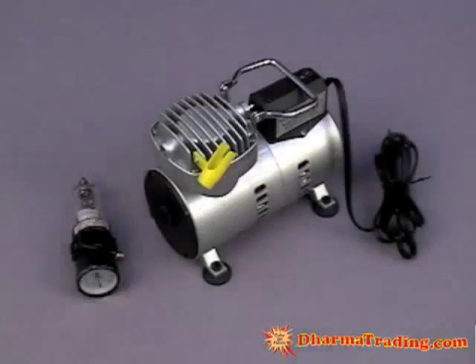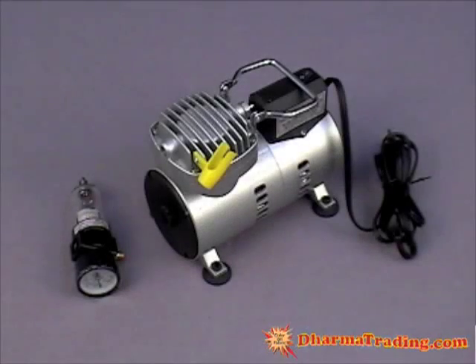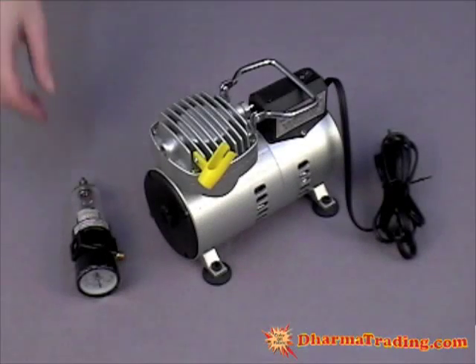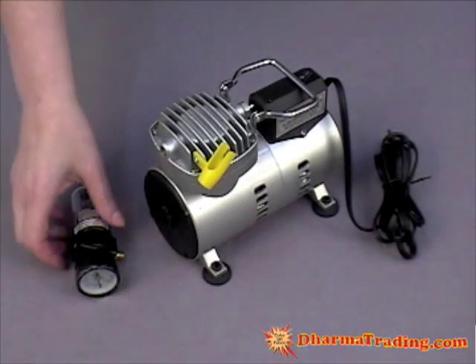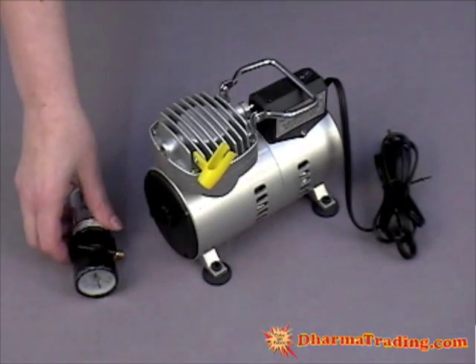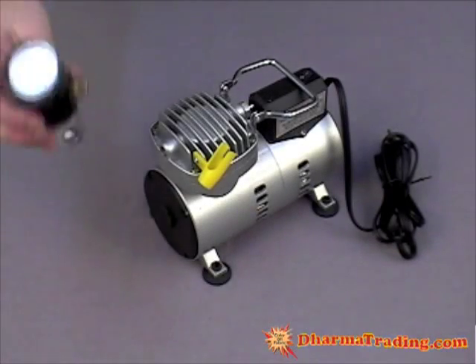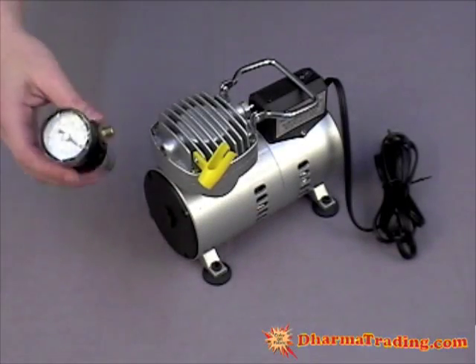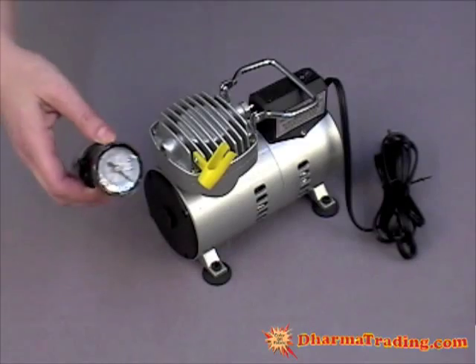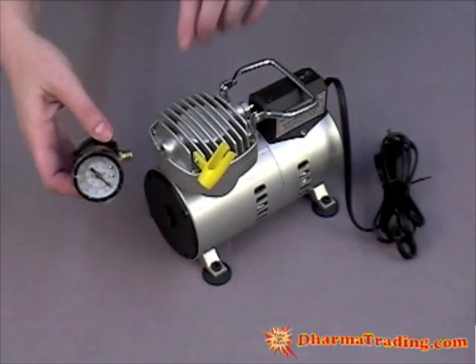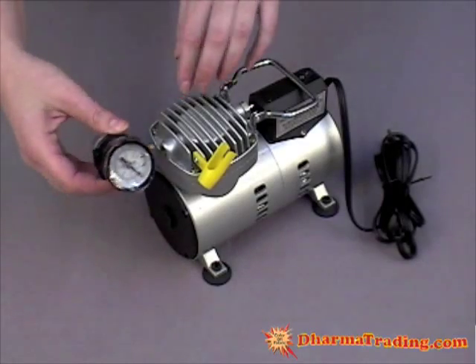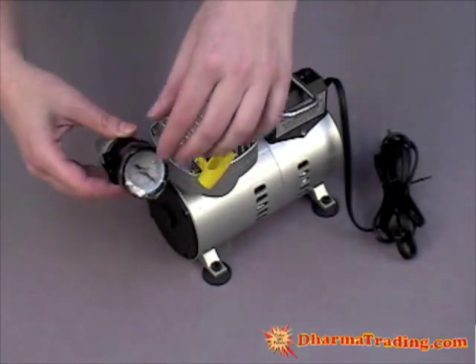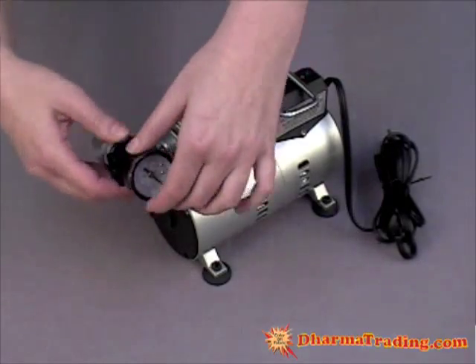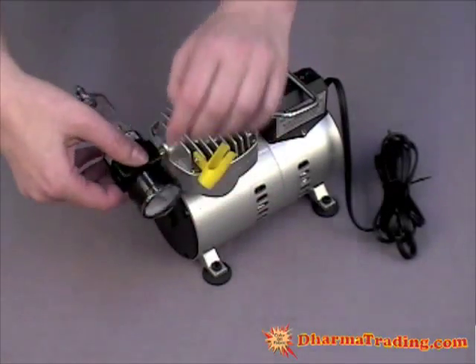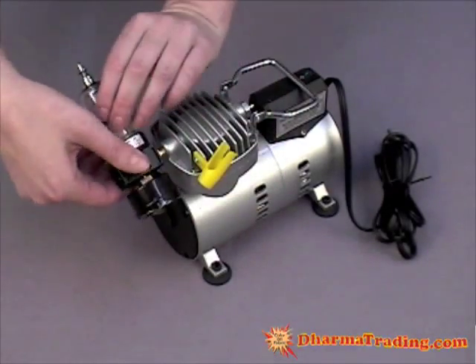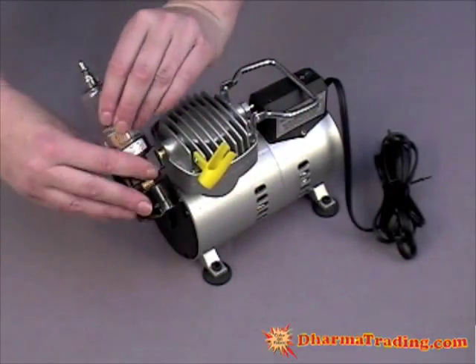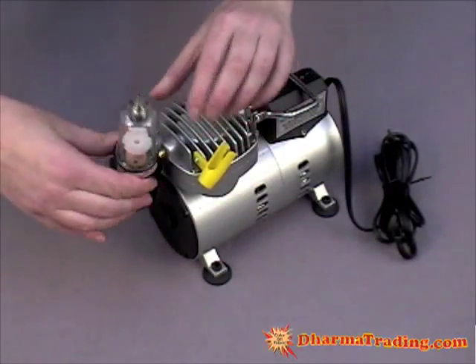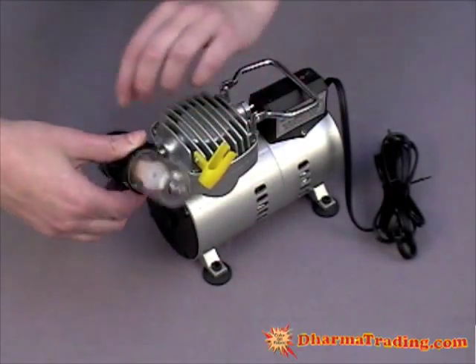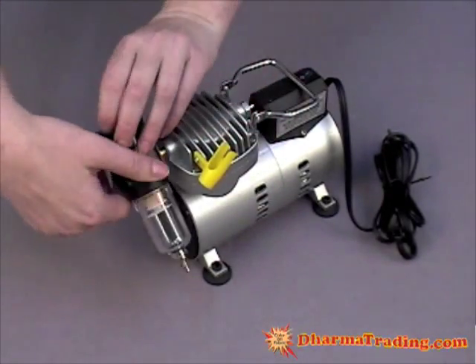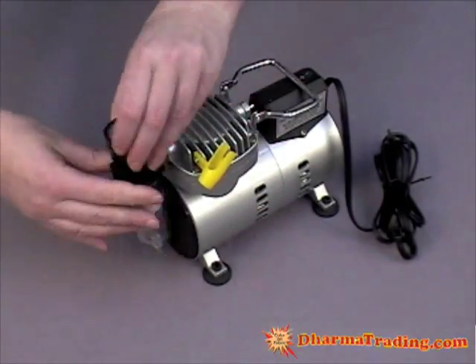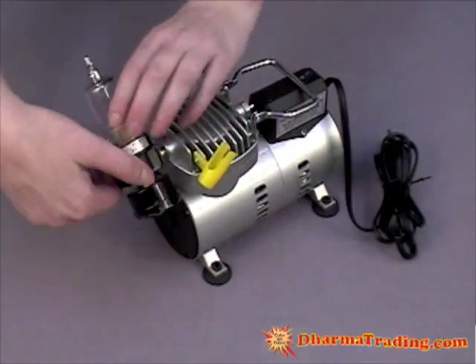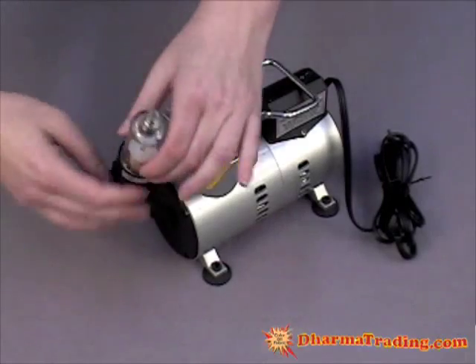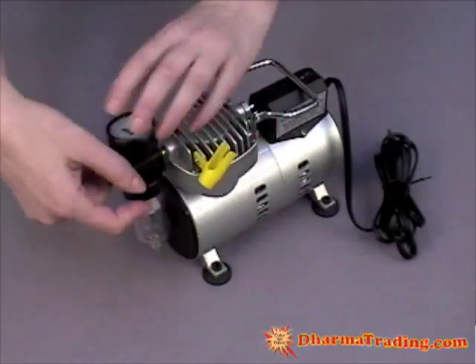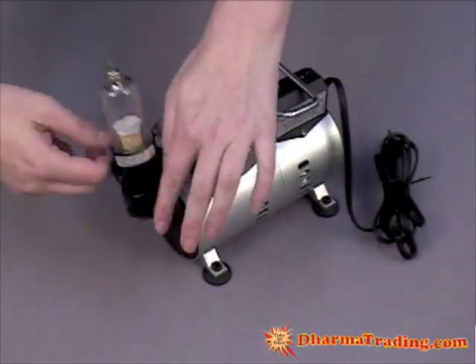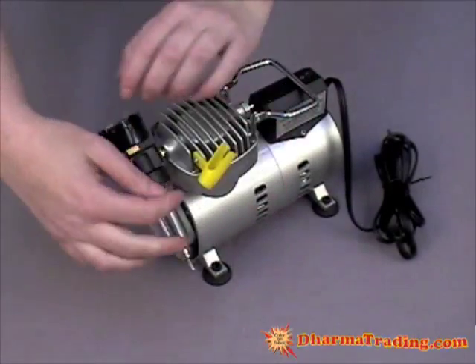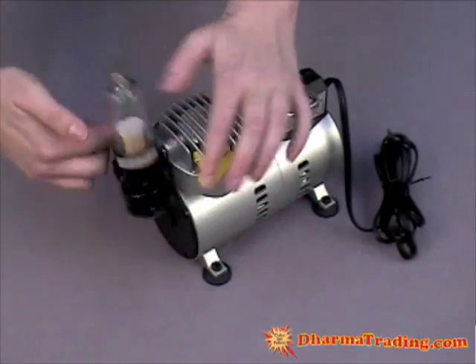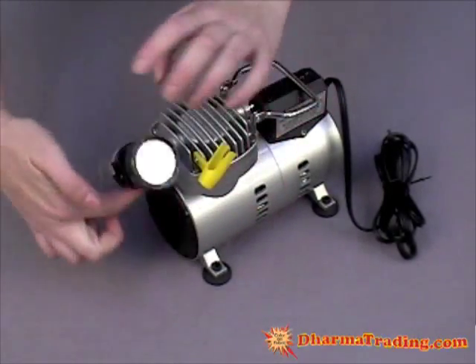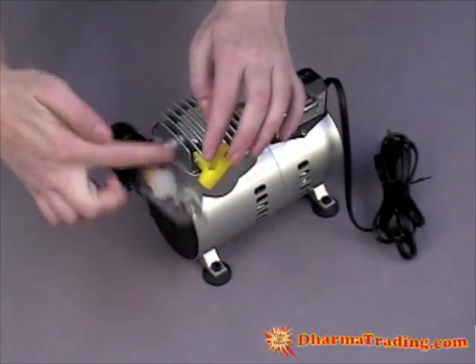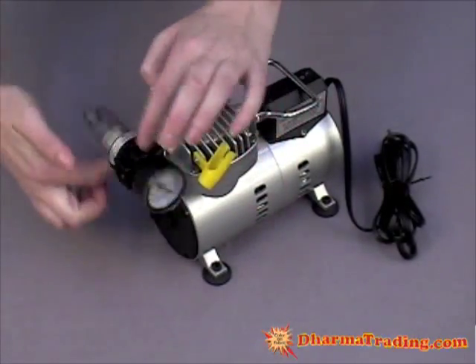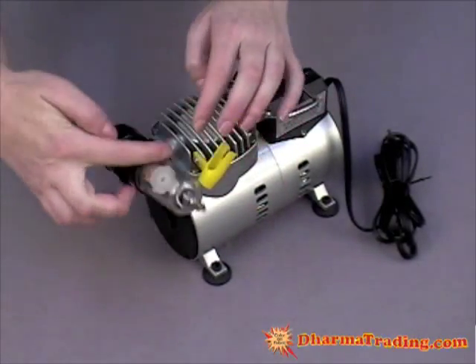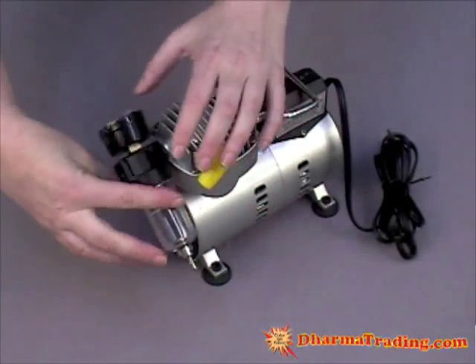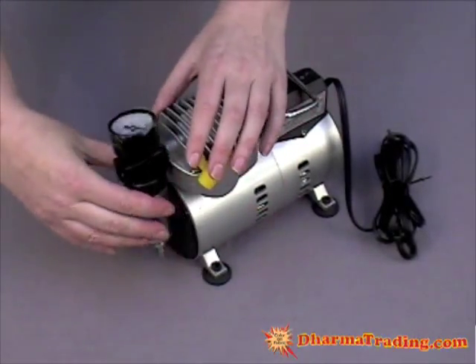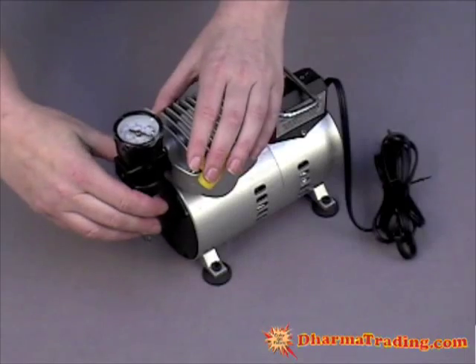The first thing we are going to do is attach the pressure gauge and screw it on to the compressor. You want to screw it on until it faces upright. Just hand tighten it — don't over tighten it.